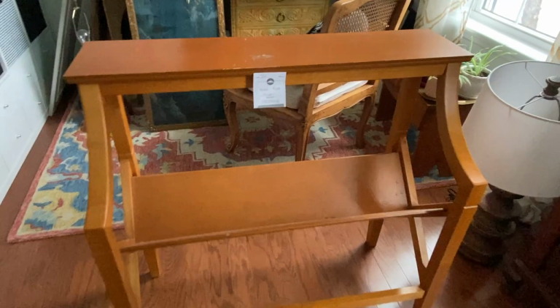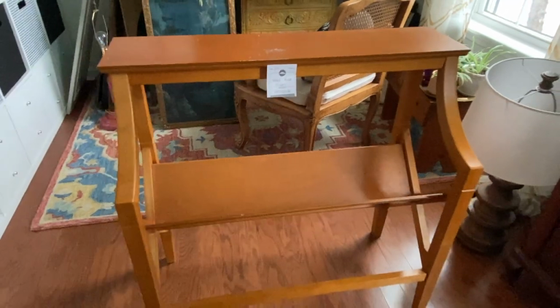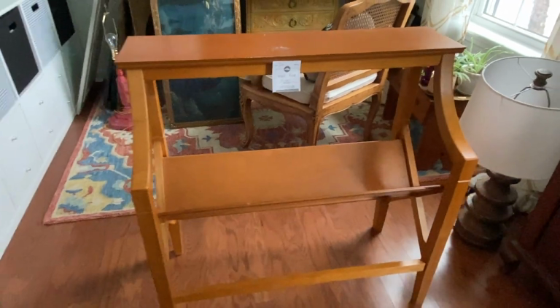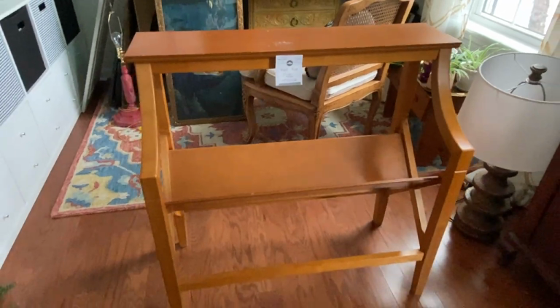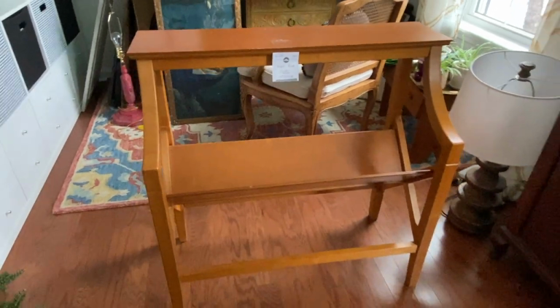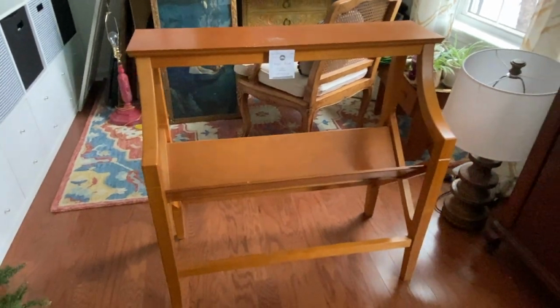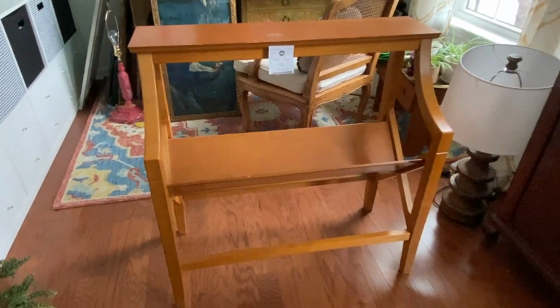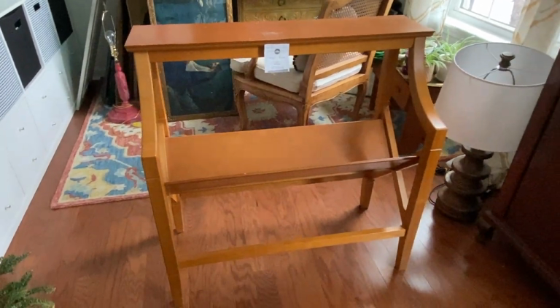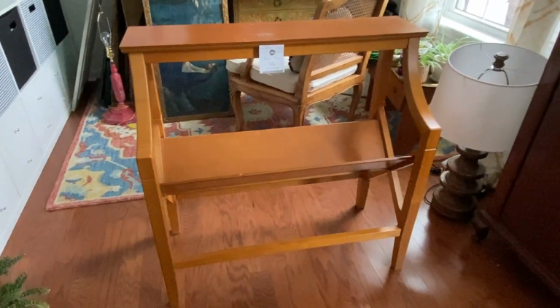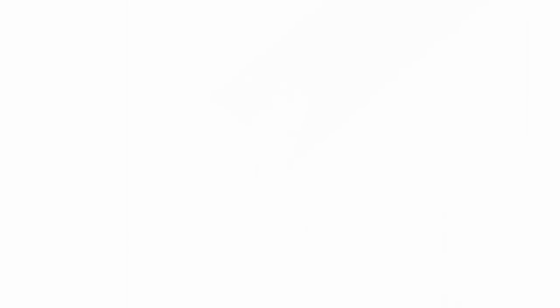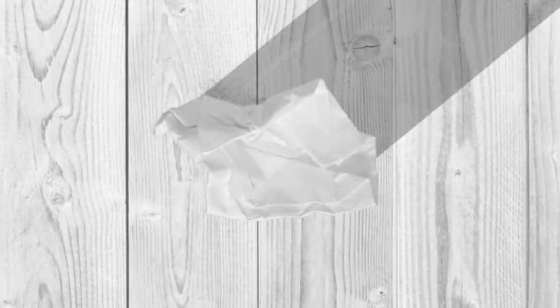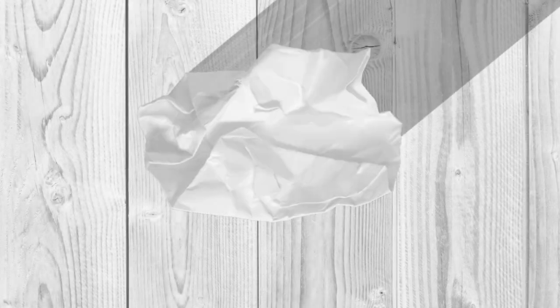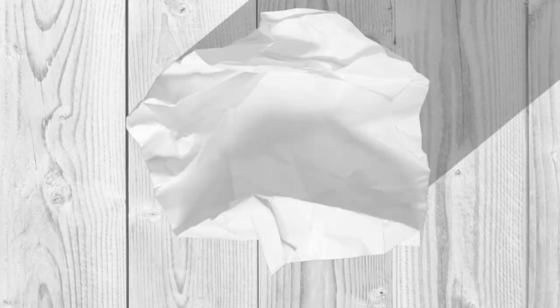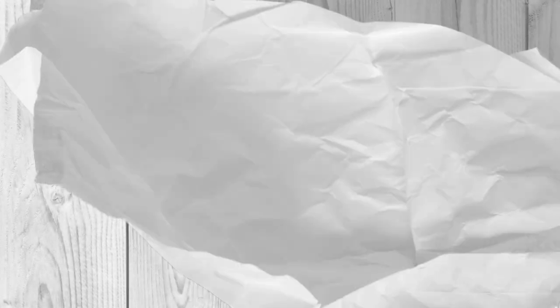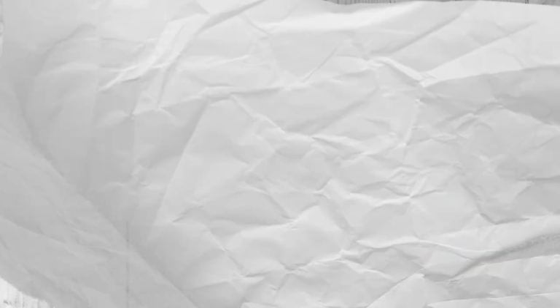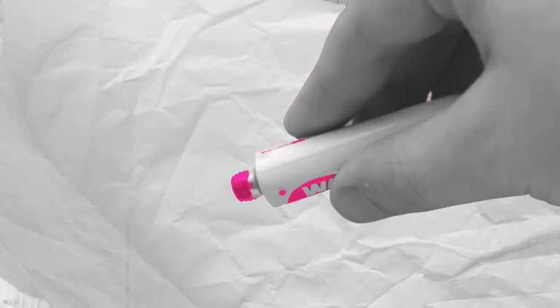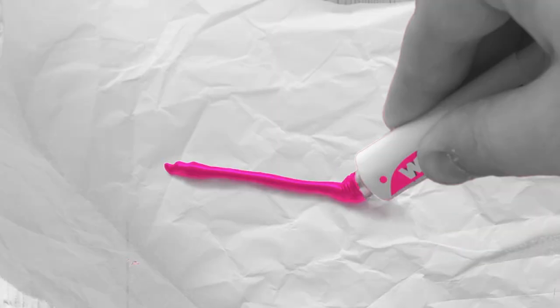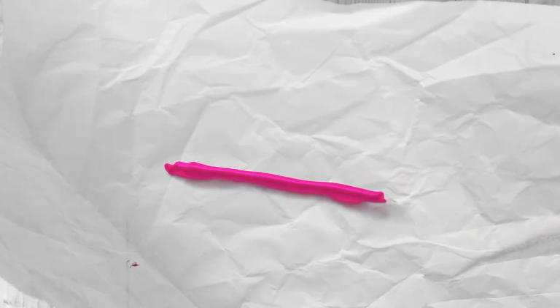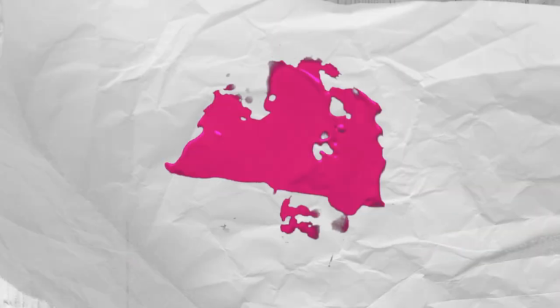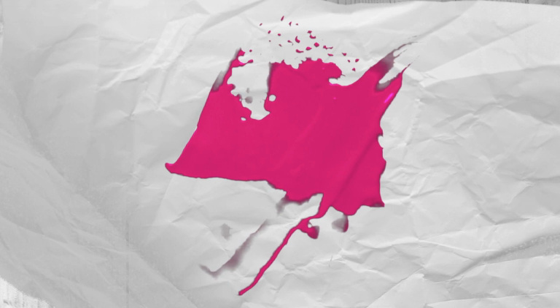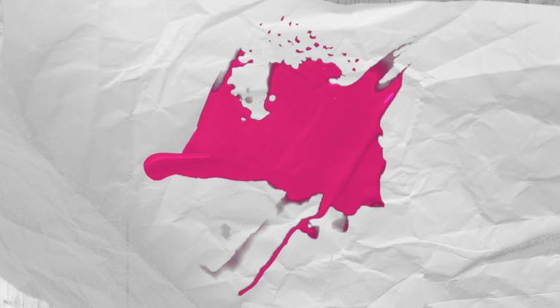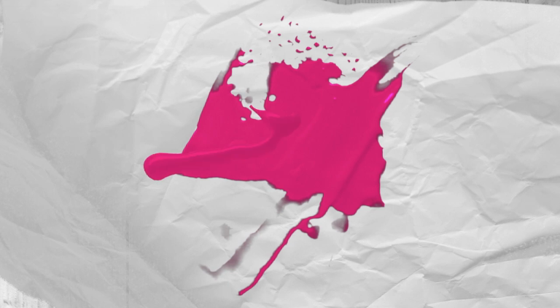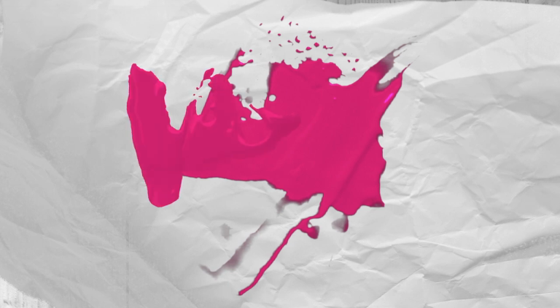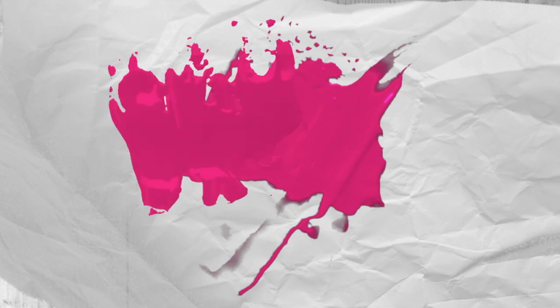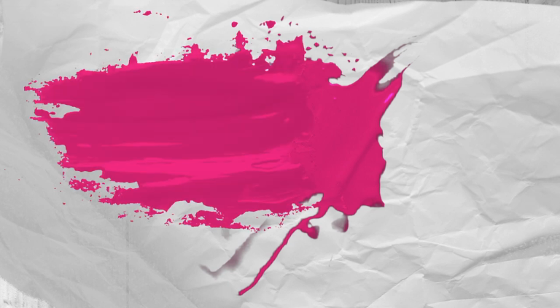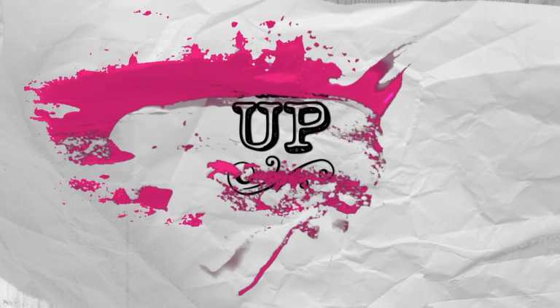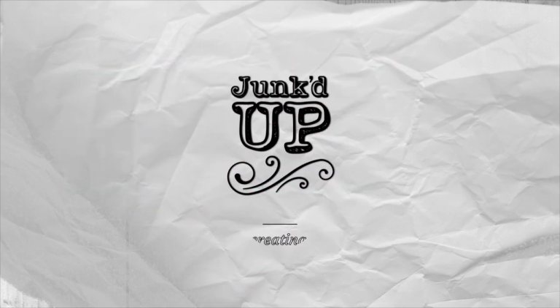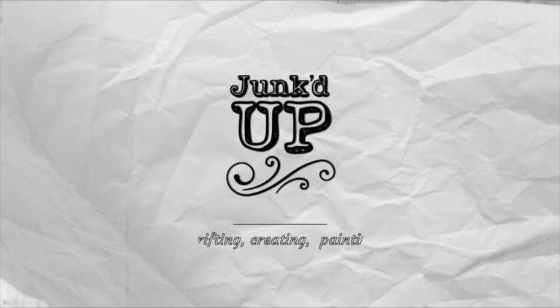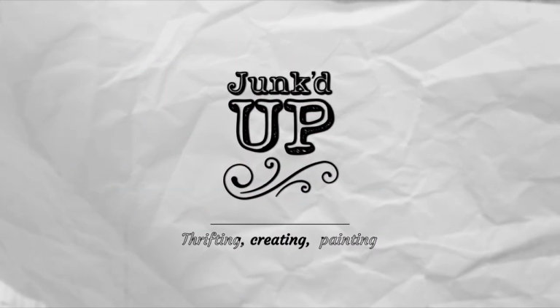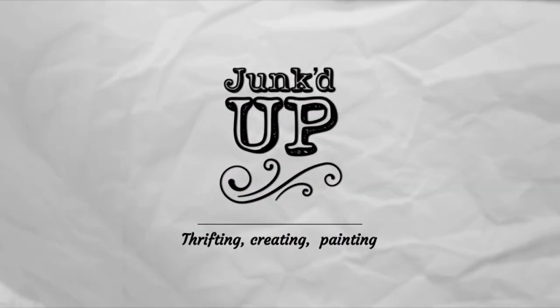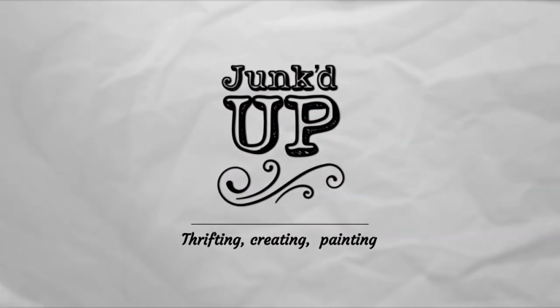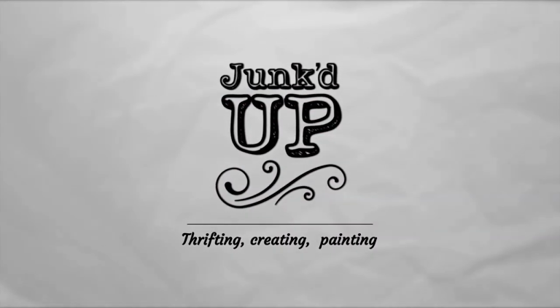Here's one more look at the before before we get started. My name is BJ, my business is called Junked Up, and let's go!